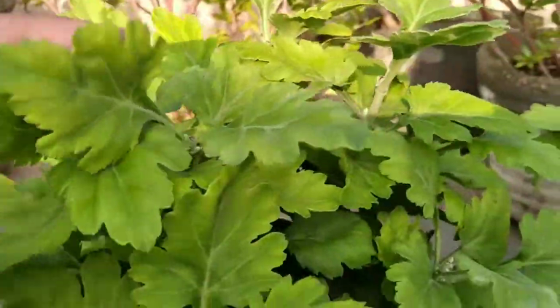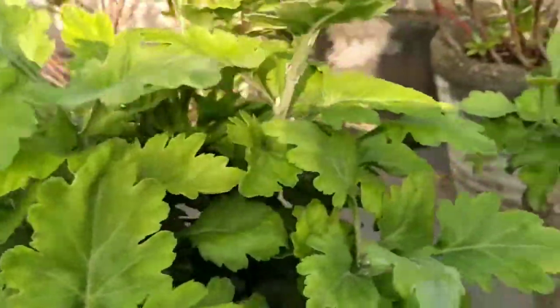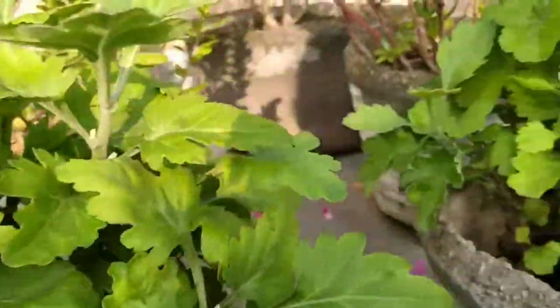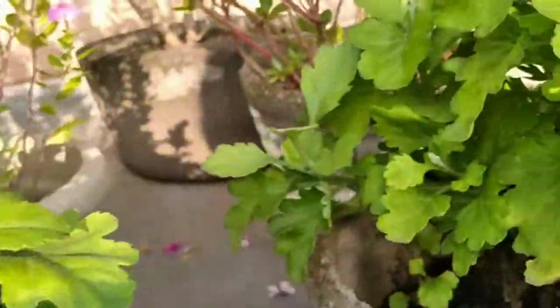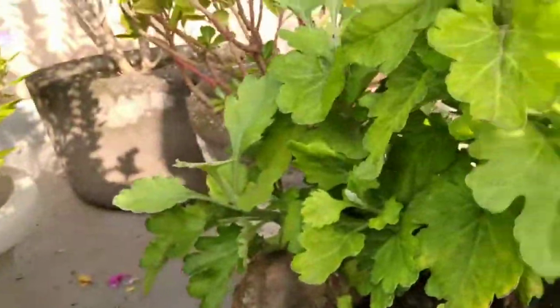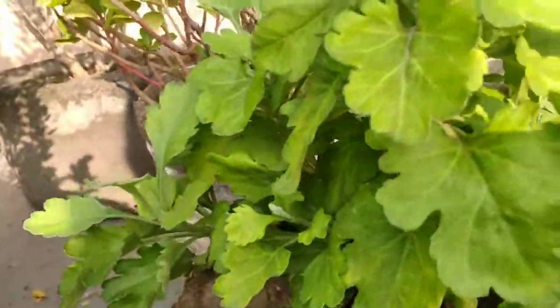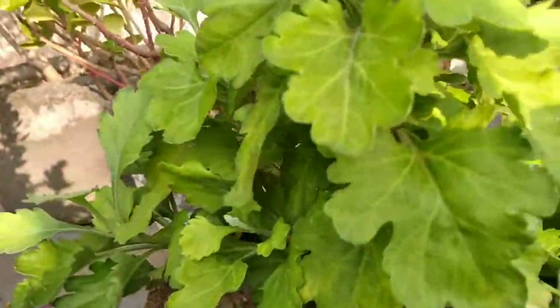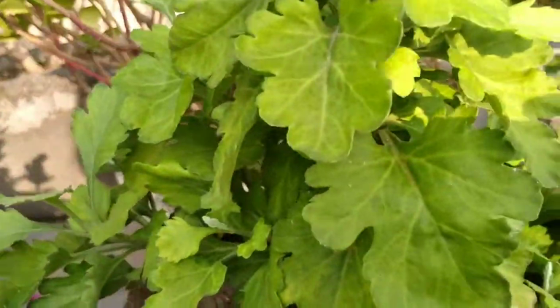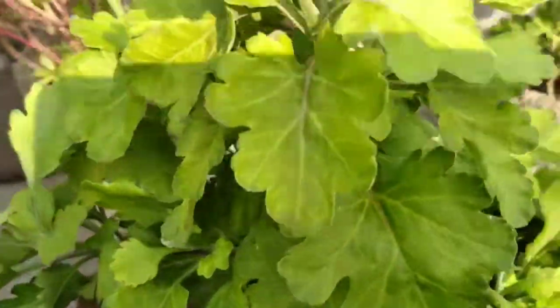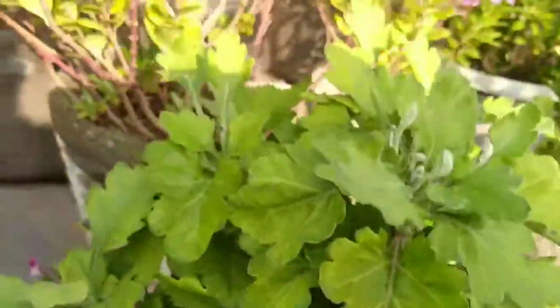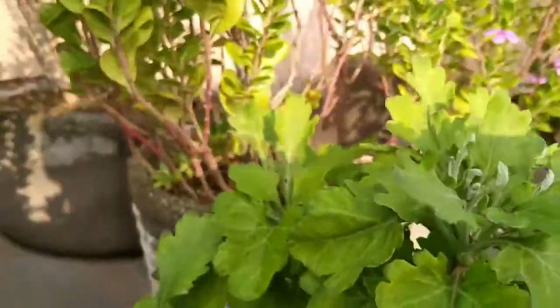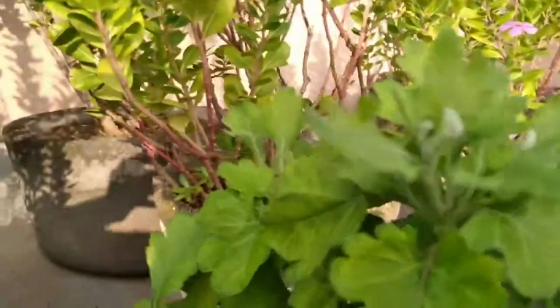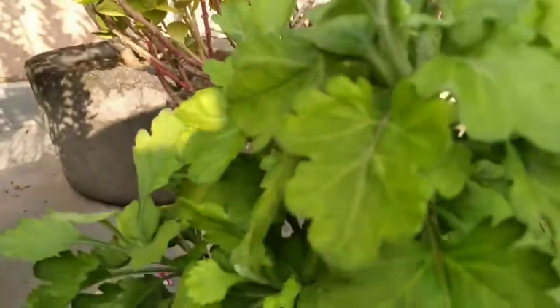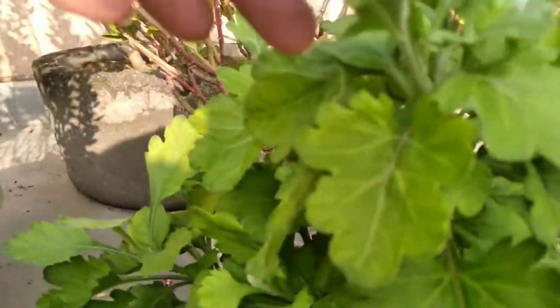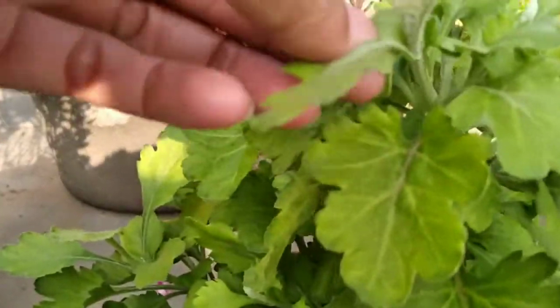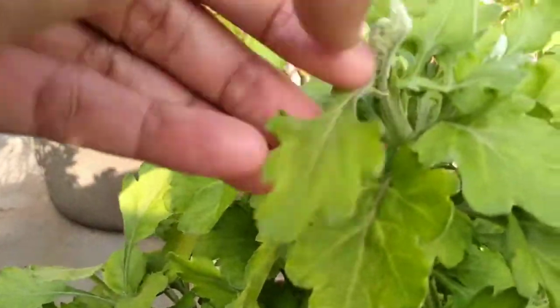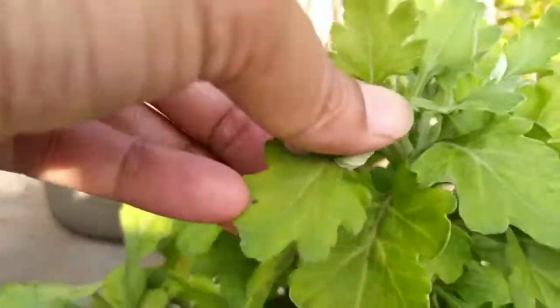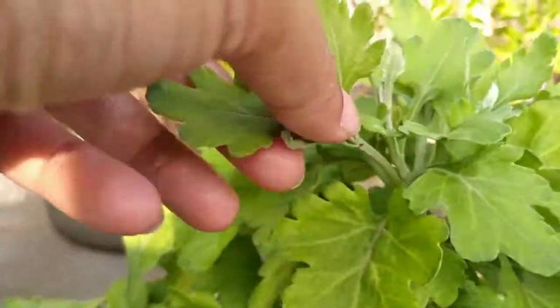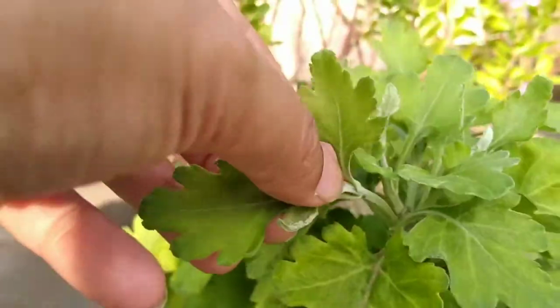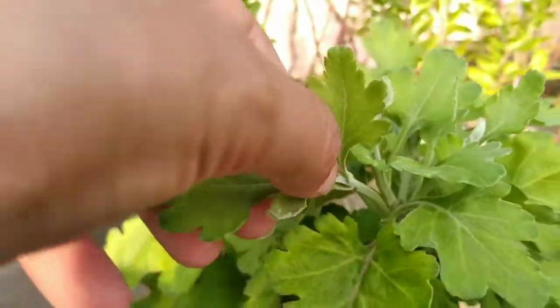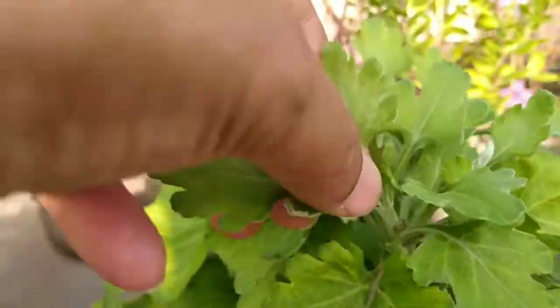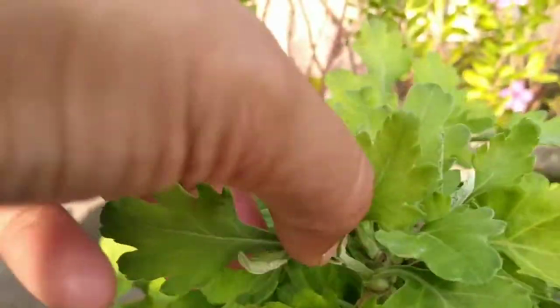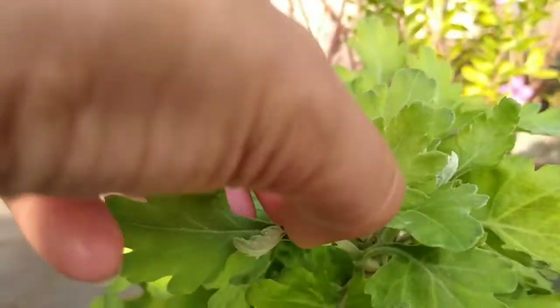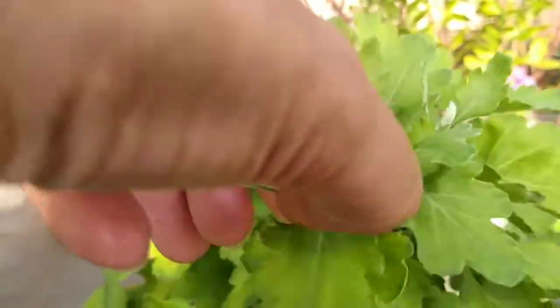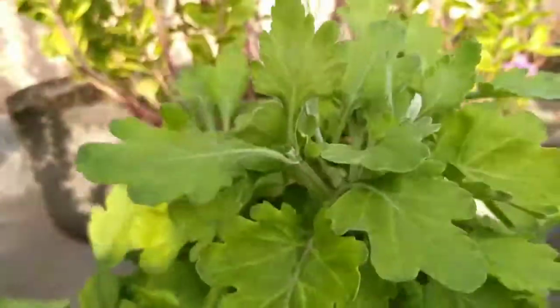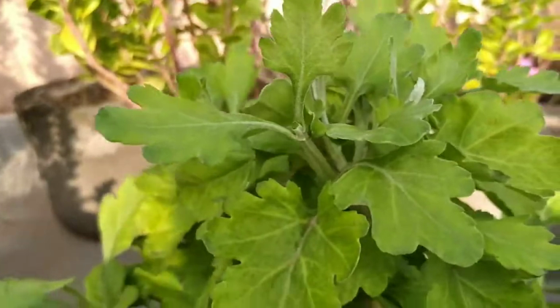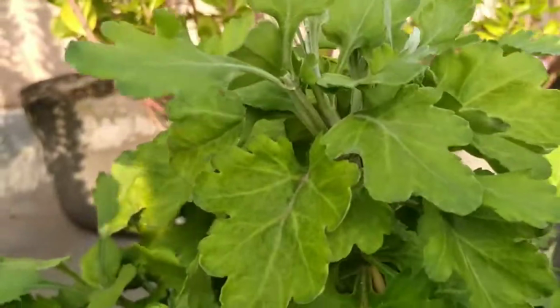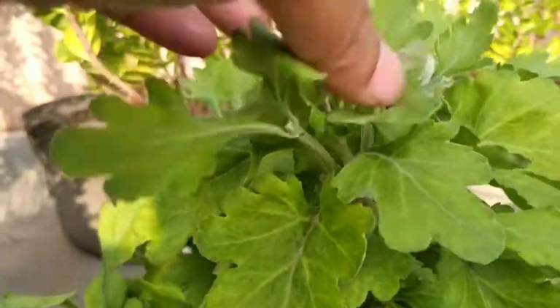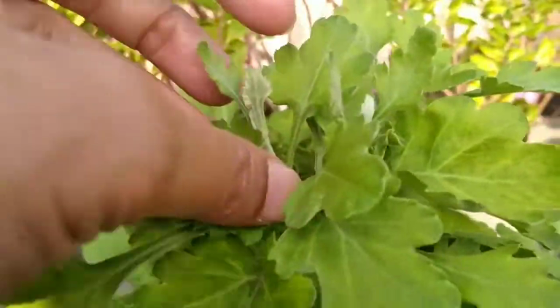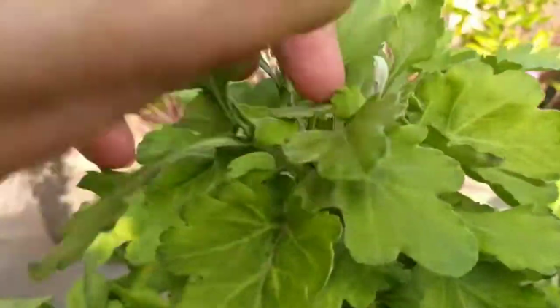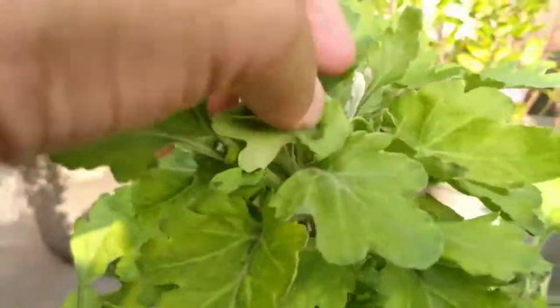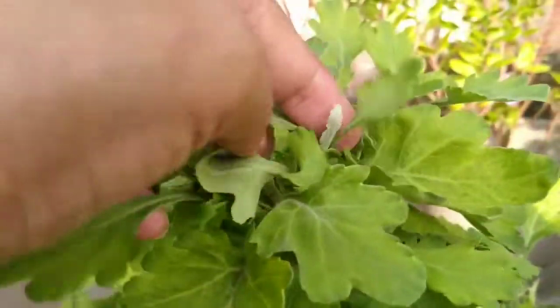Can you all guess what plant we are going to talk about? Yes, it is the chrysanthemum plant.